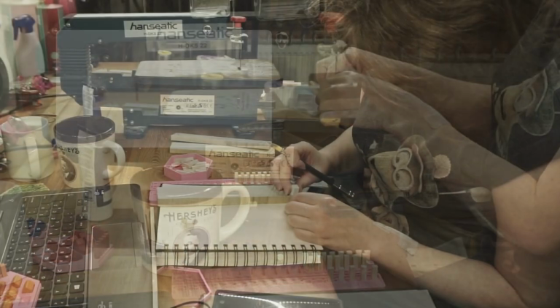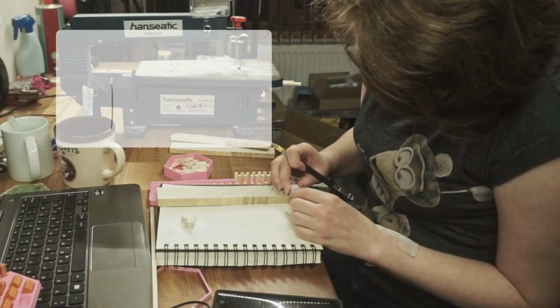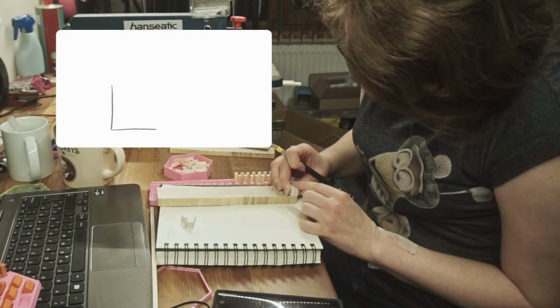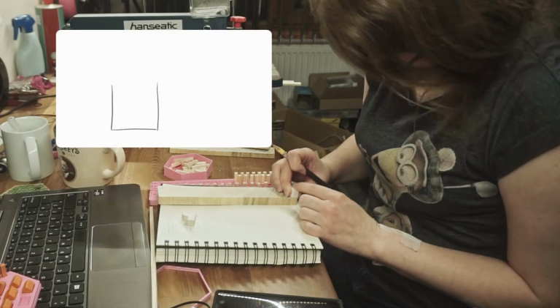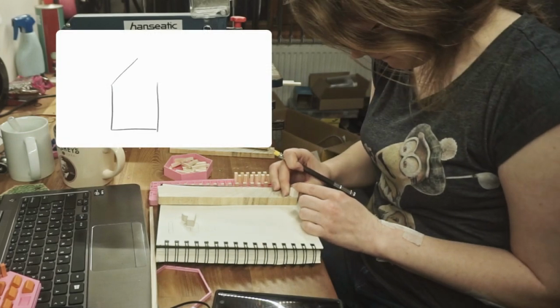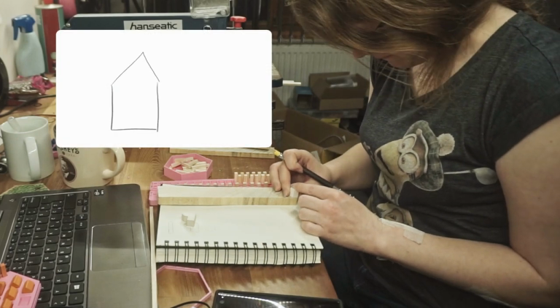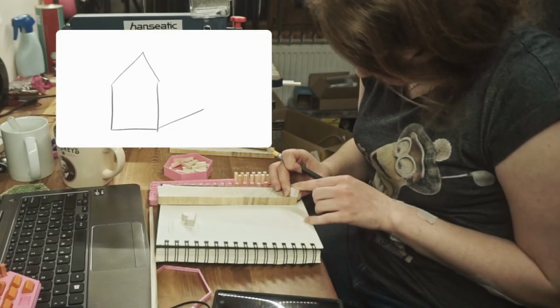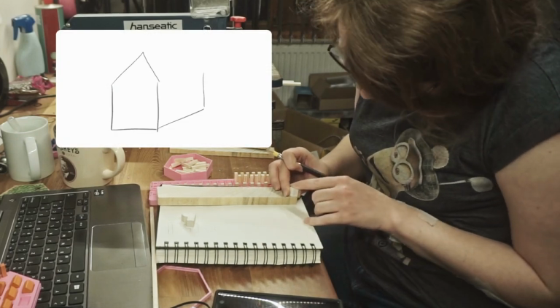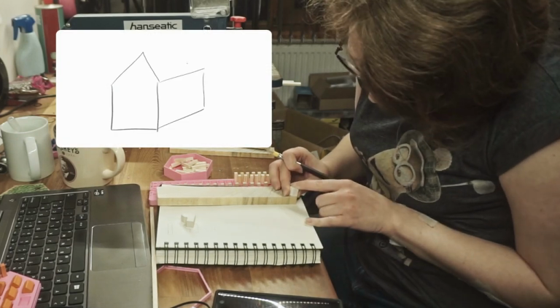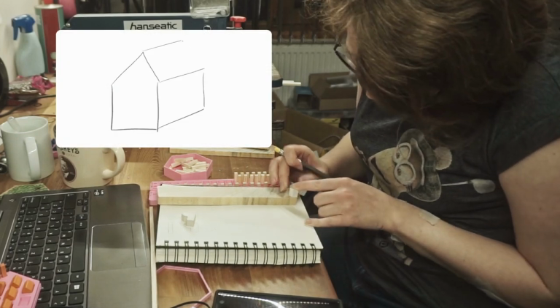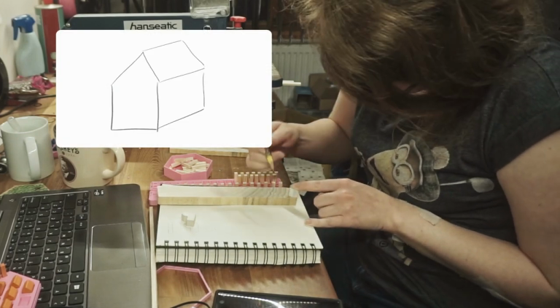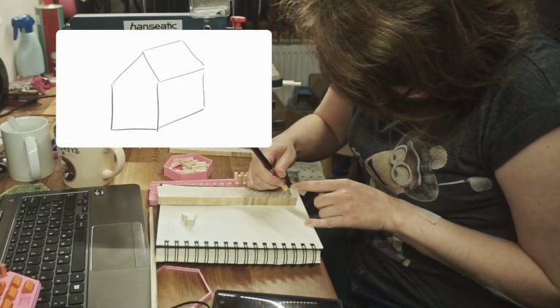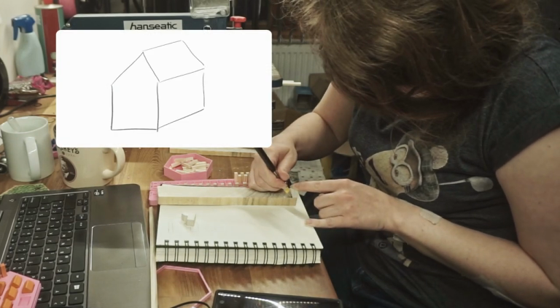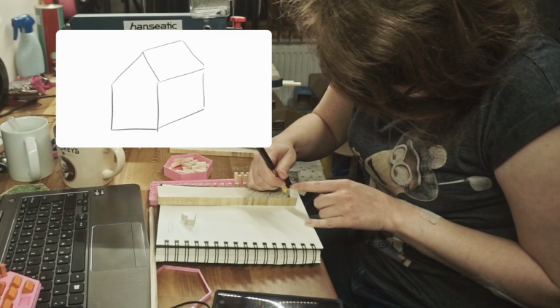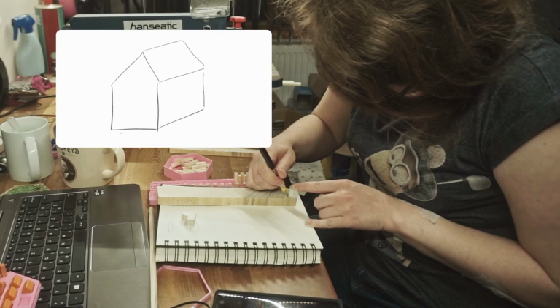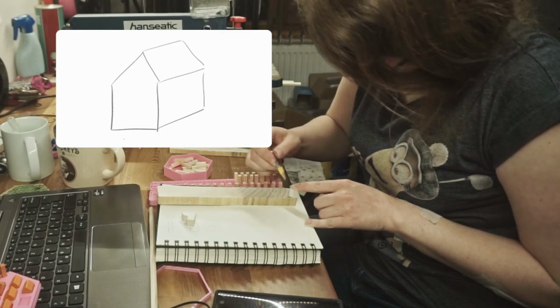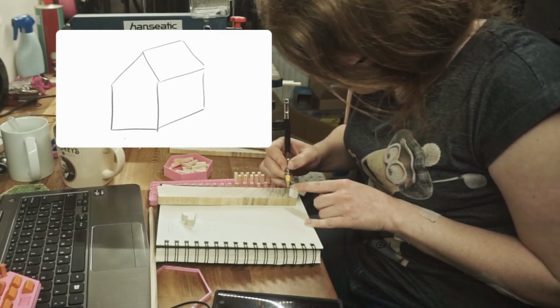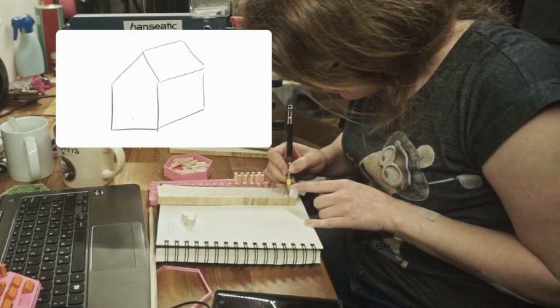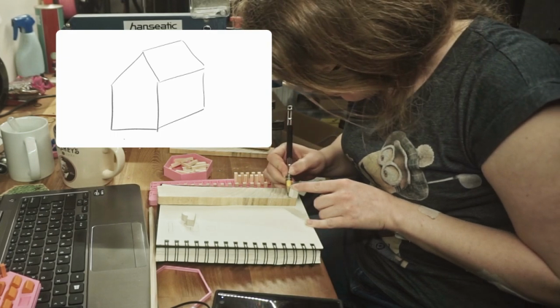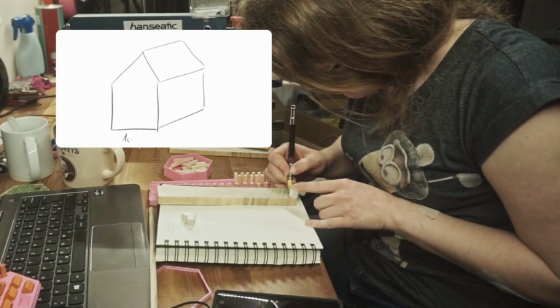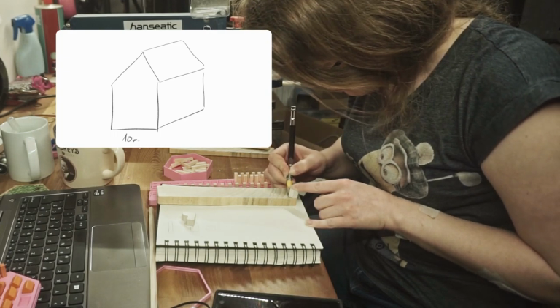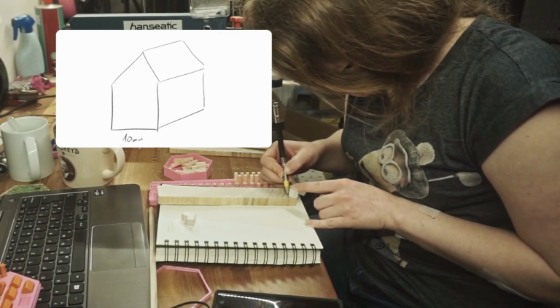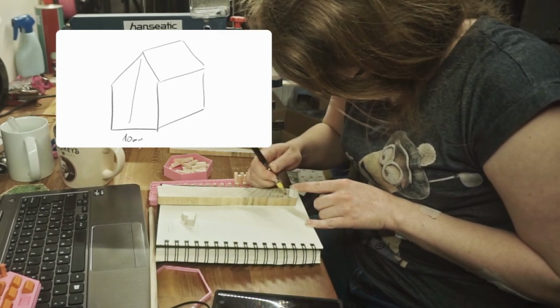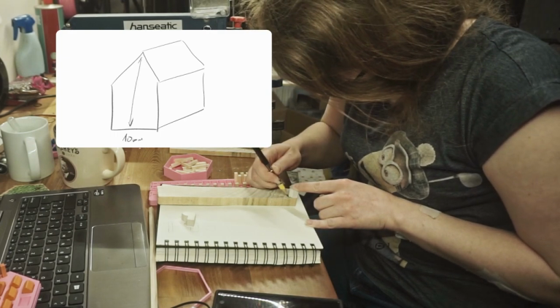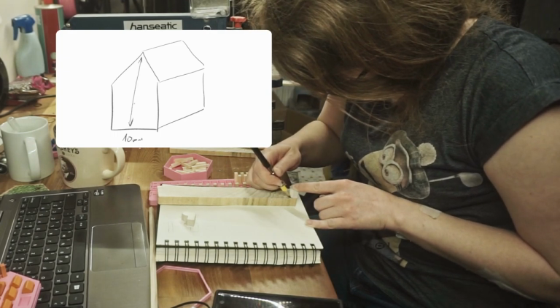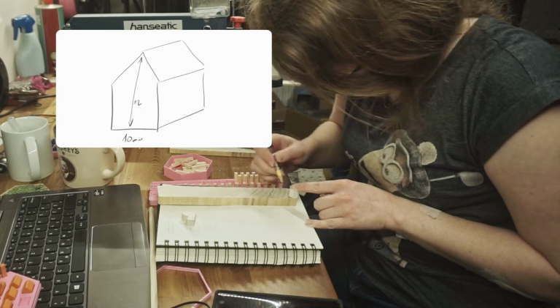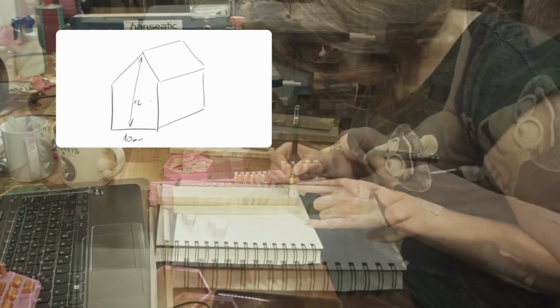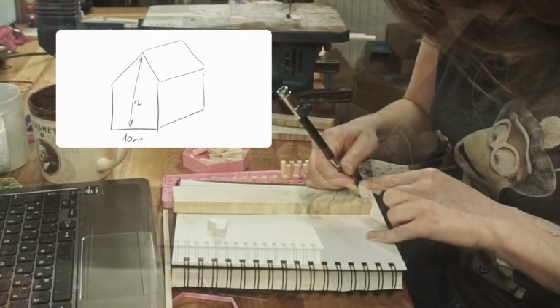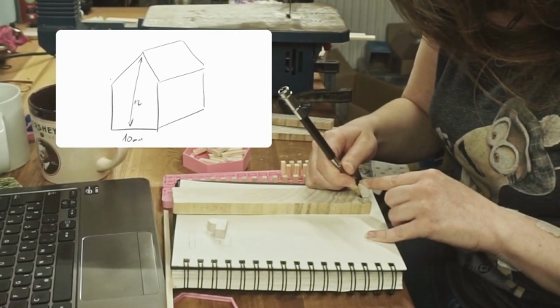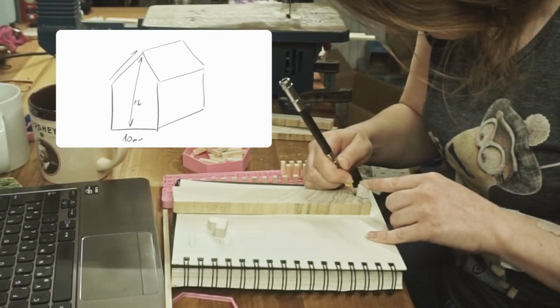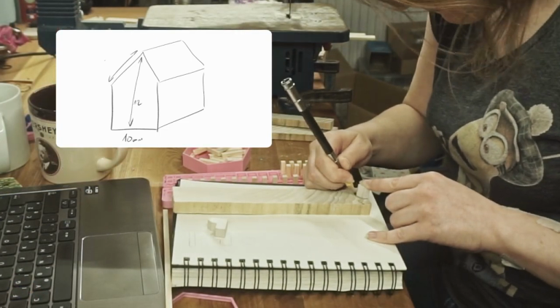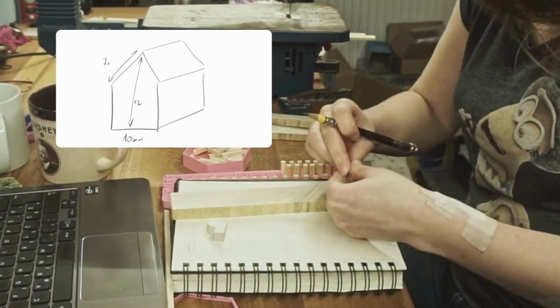Next on the list are little houses that mark villages on the playing board. Leo helped me cut the piece of wood to the correct thickness, and then I traced one of the original houses using it as a blank.